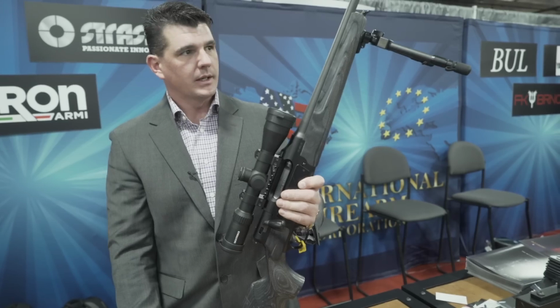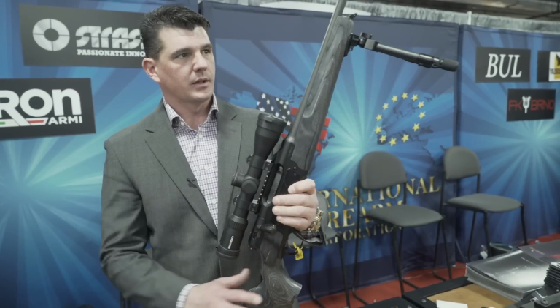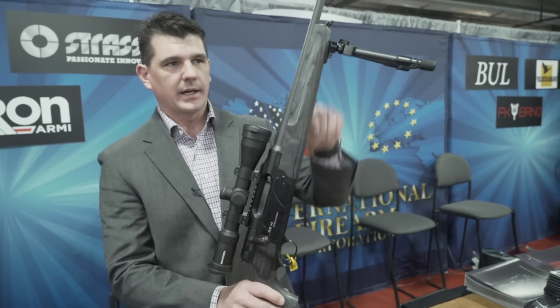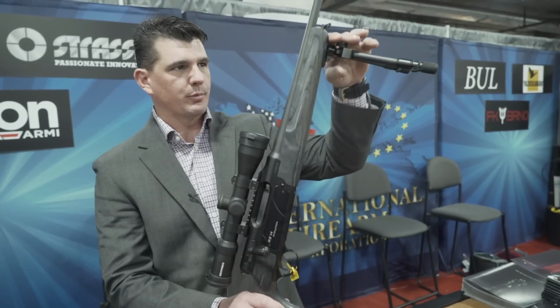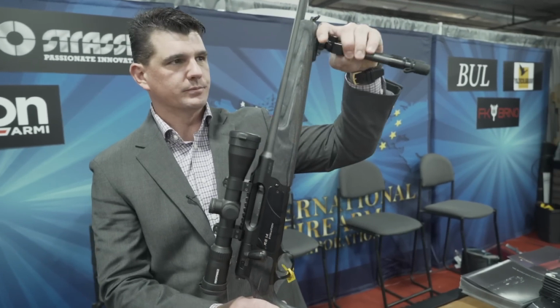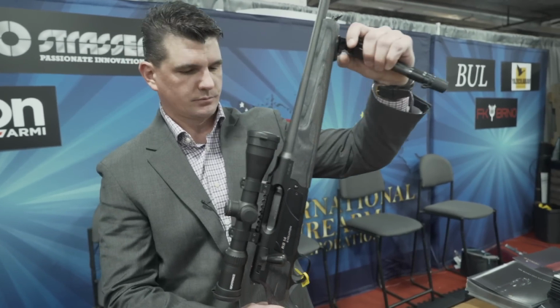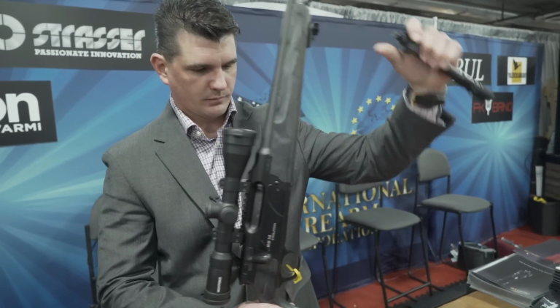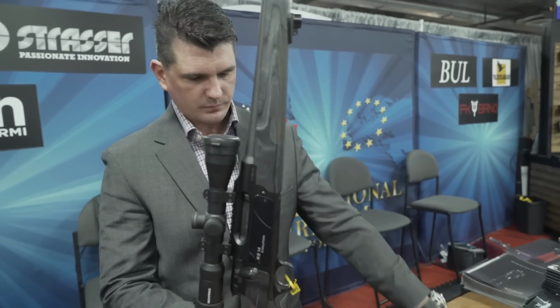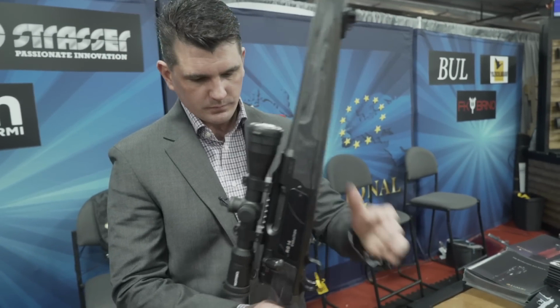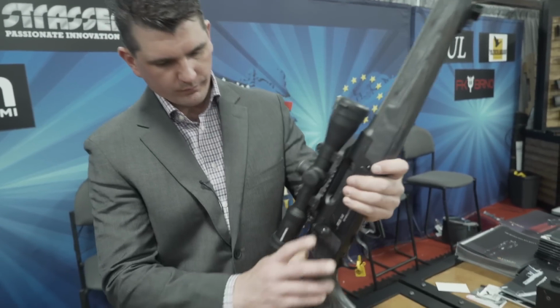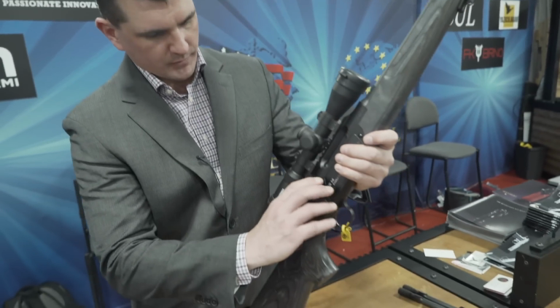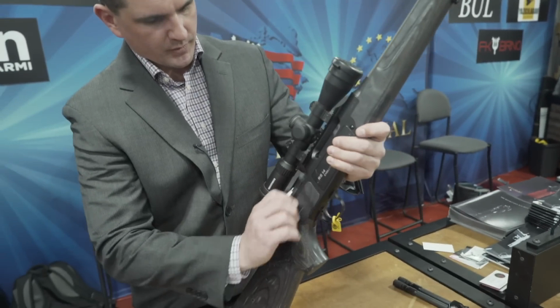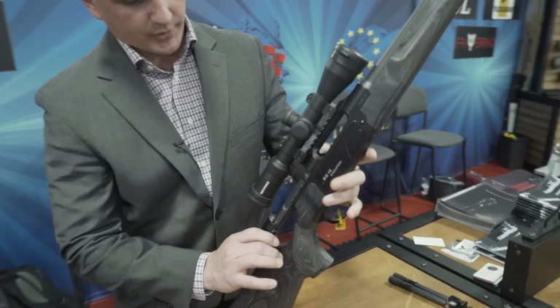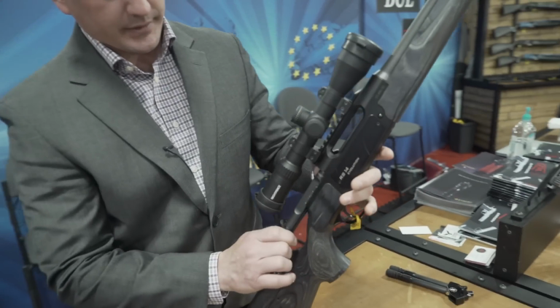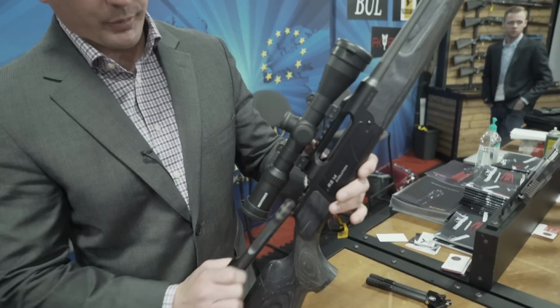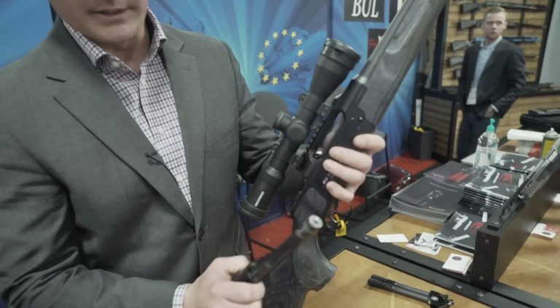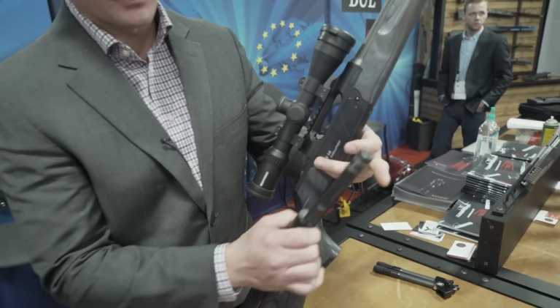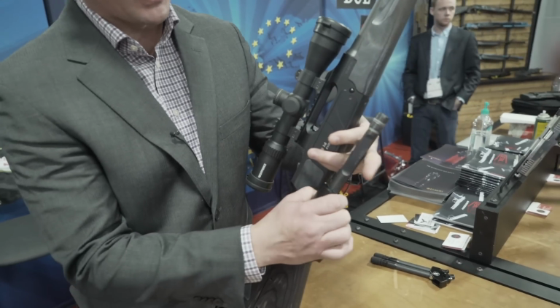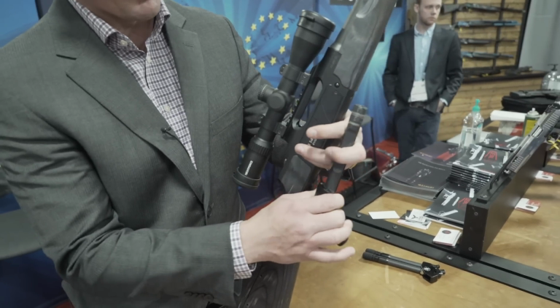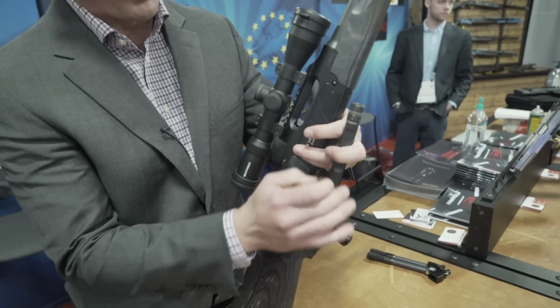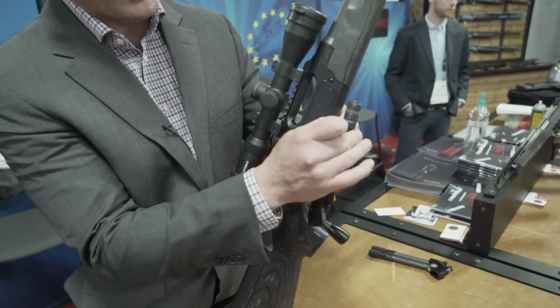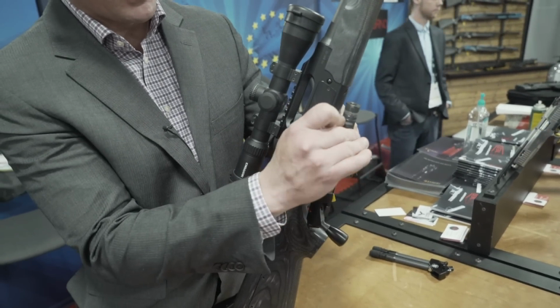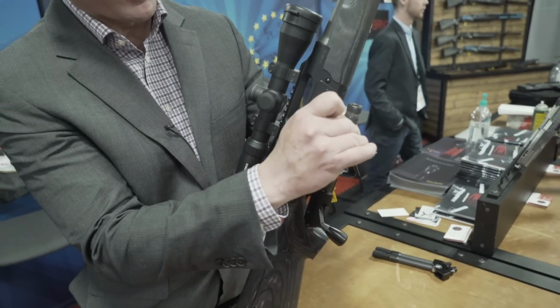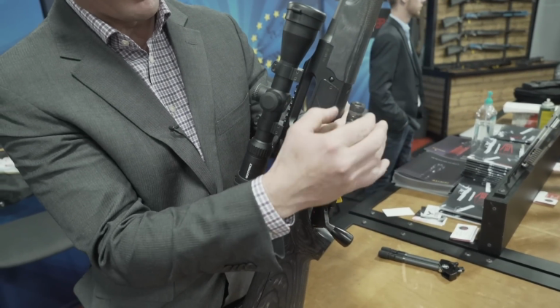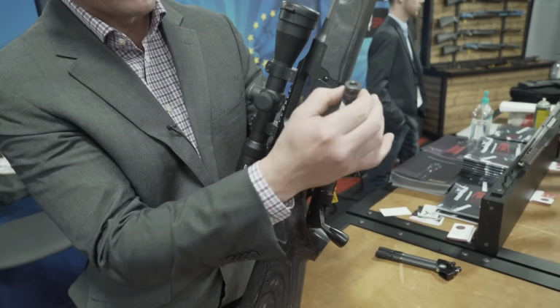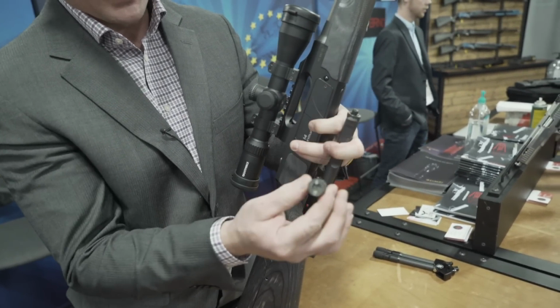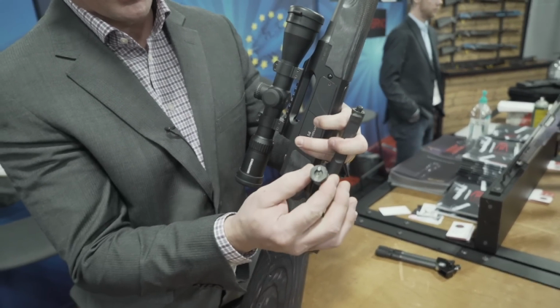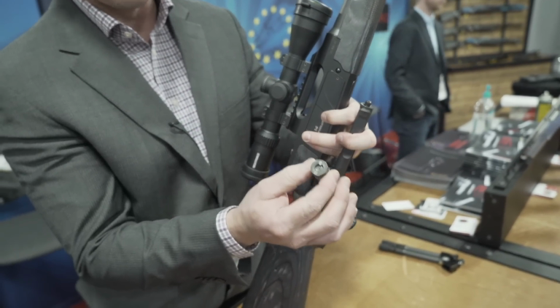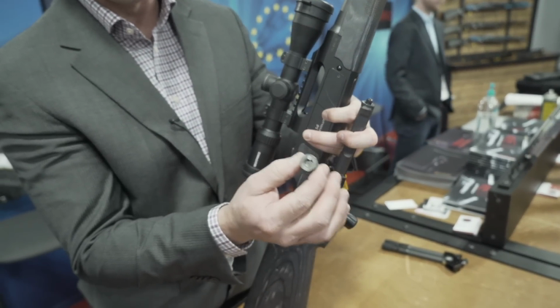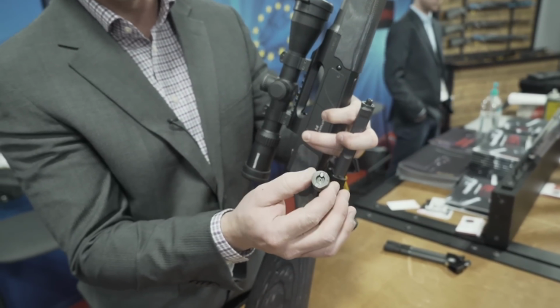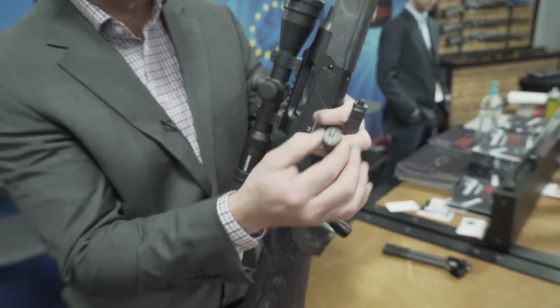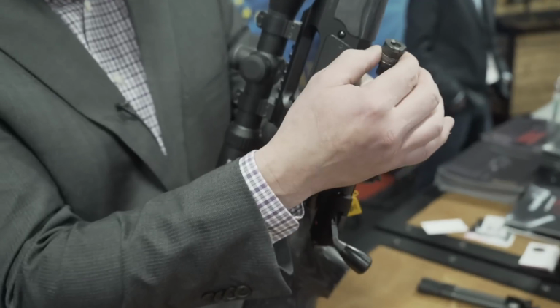I'll show you how it comes apart. There are three different bolt faces, and to remove a bolt face, you just flip the lever and the bolt comes off. You have Mini, Standard, and Magnum.